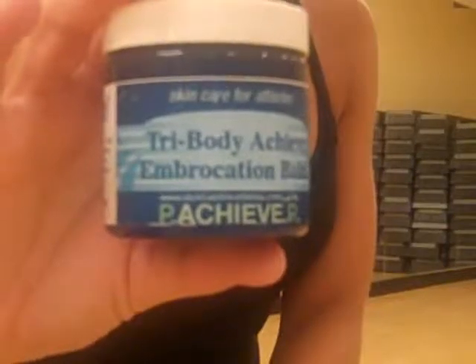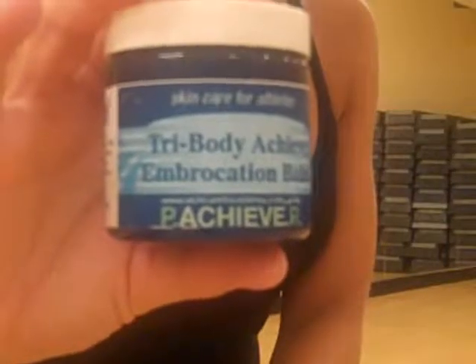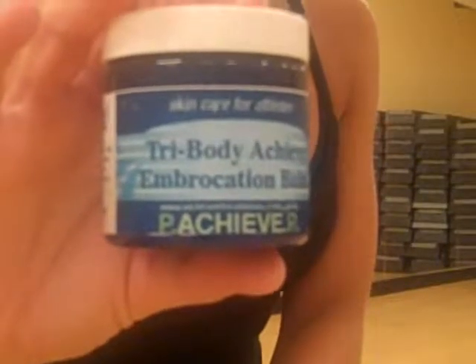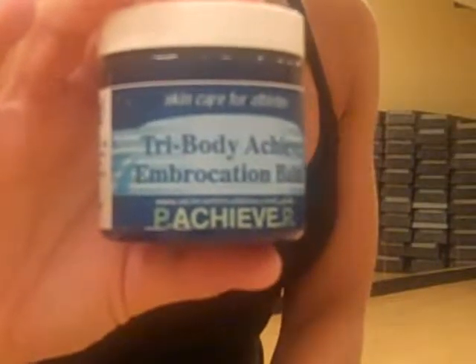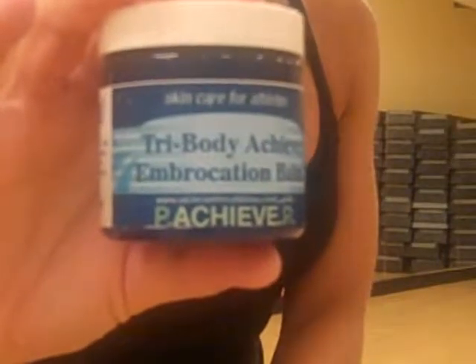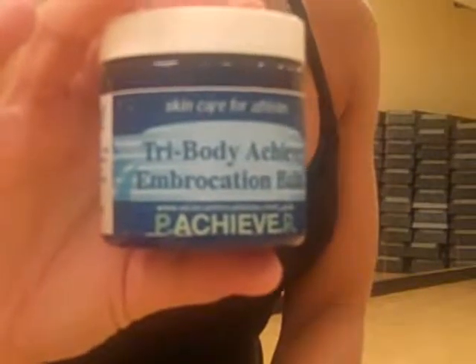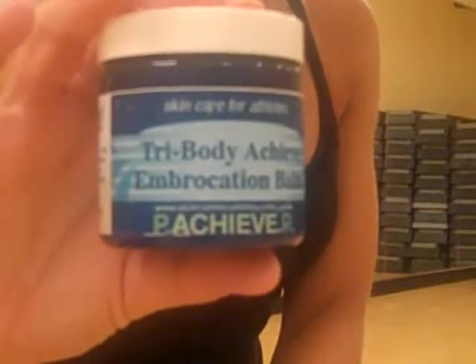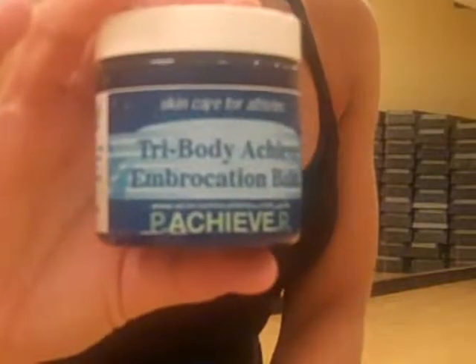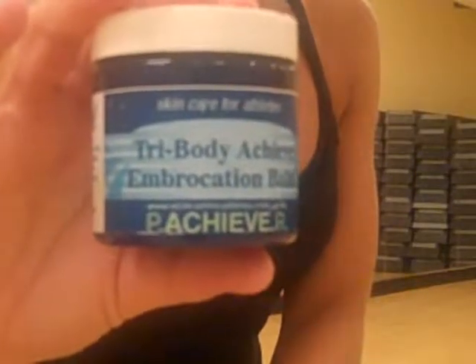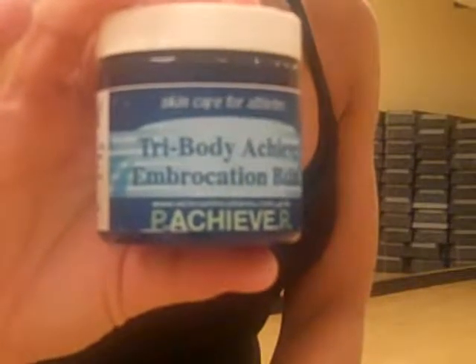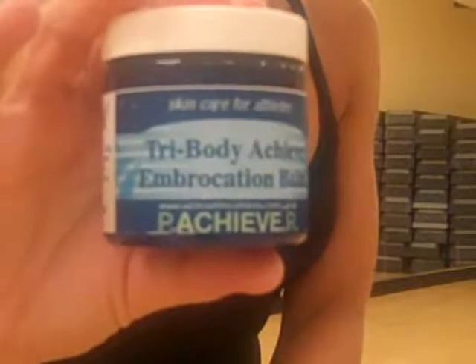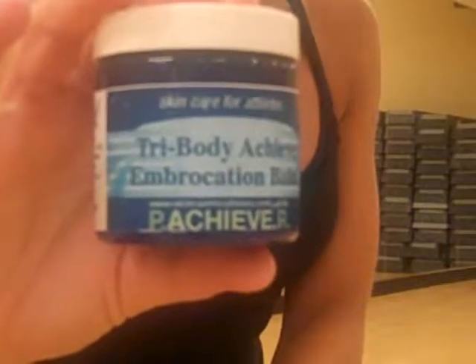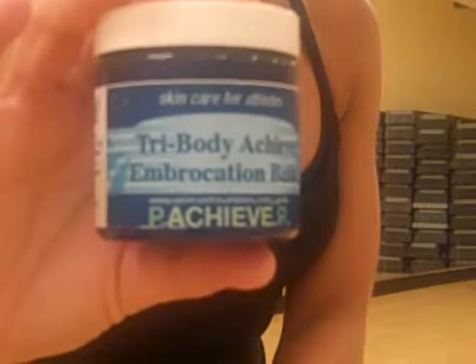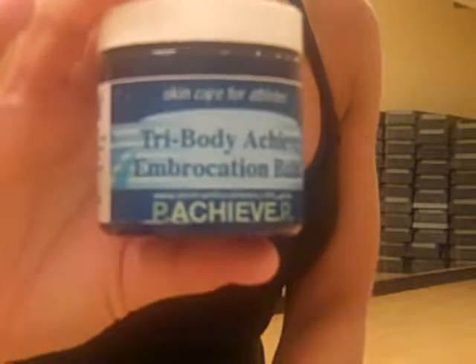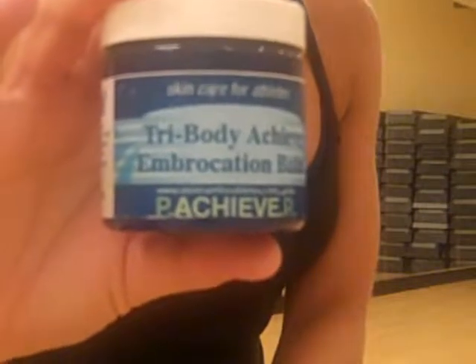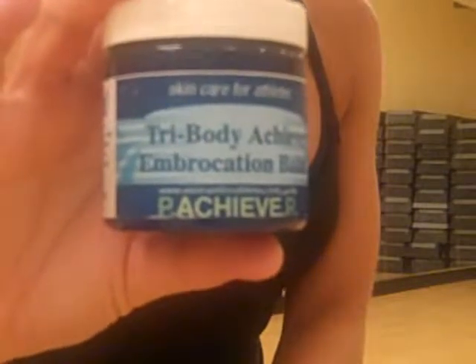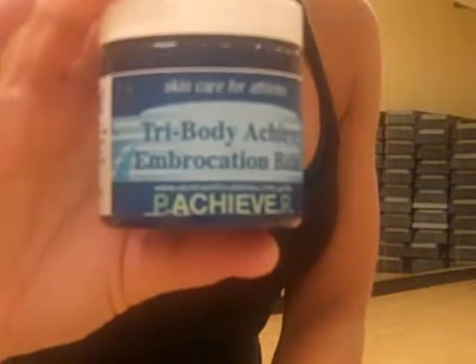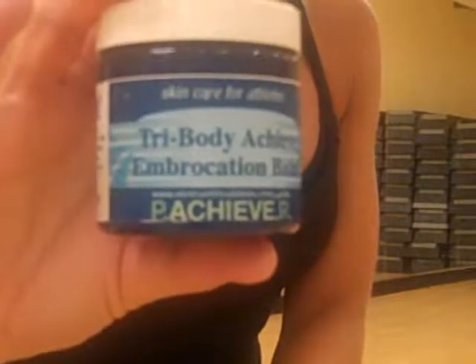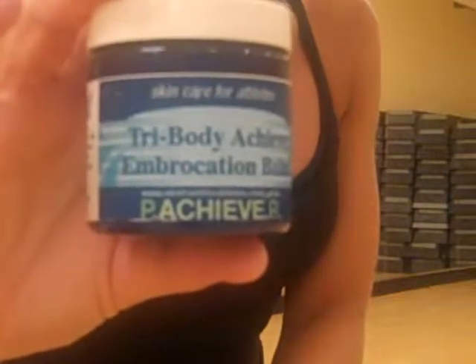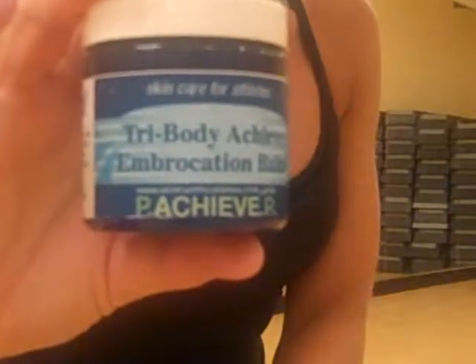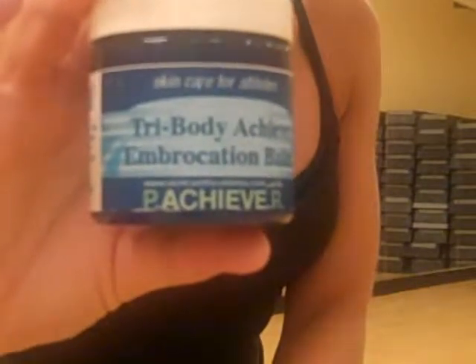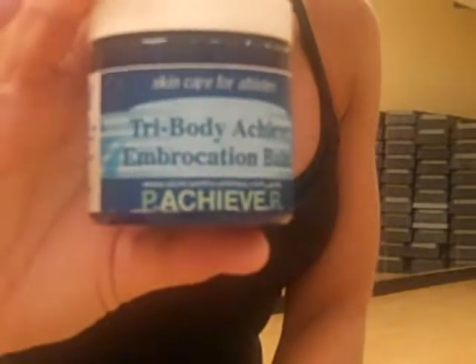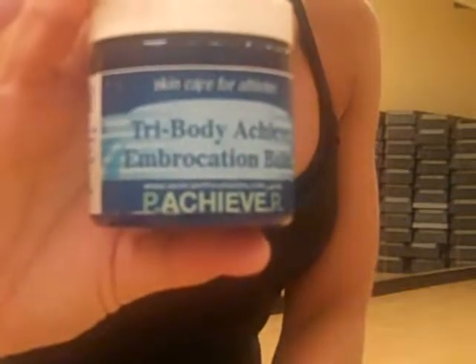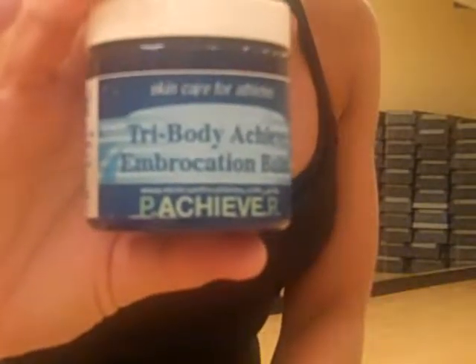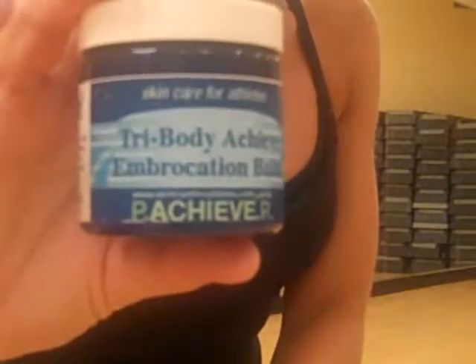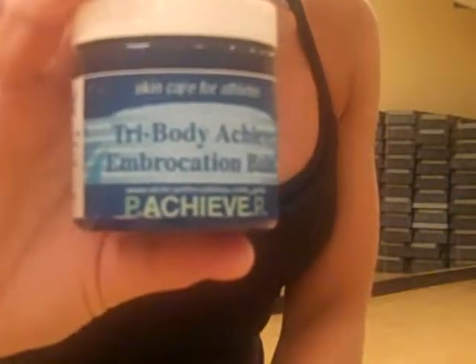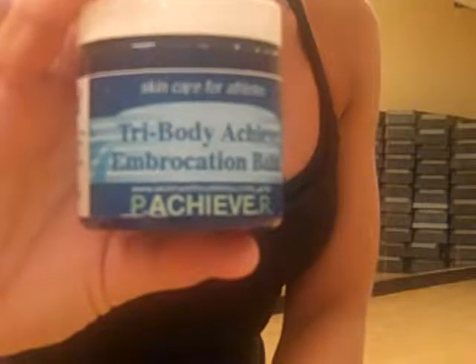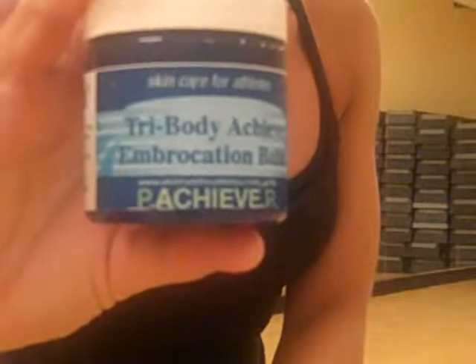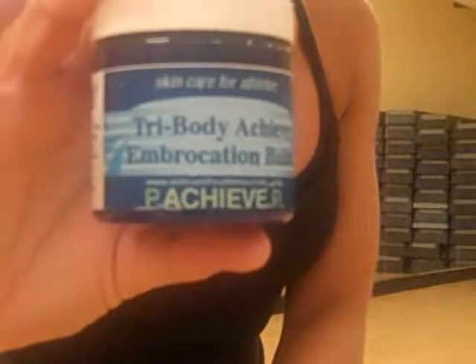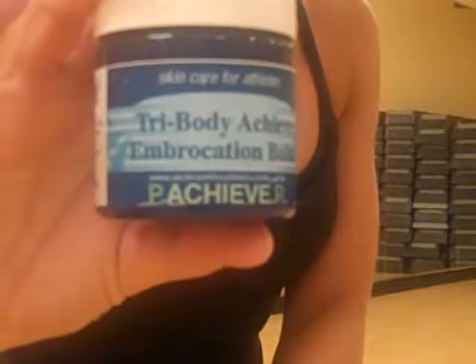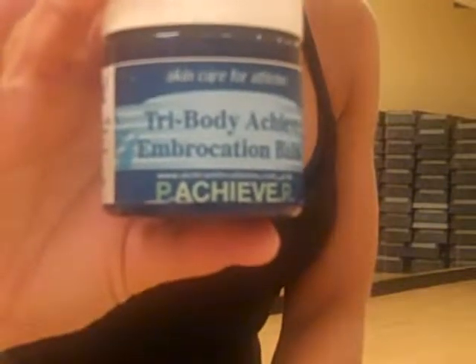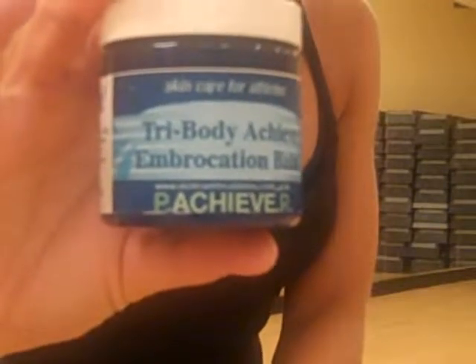Hey folks, this is Taylor Sparks coming to you from Skin Care for Athletes and Lifestyle Fitness with Nancy Nichols, a fitness instructor here. Today we're going to demonstrate our tri-body imbrocation balm.